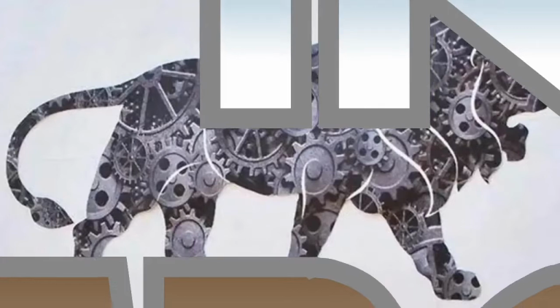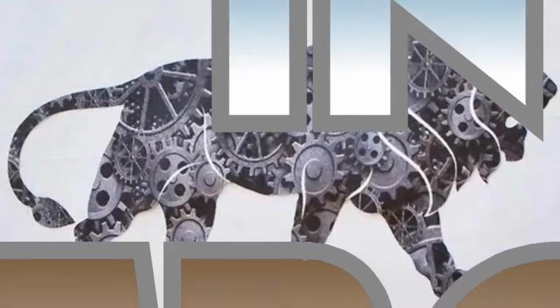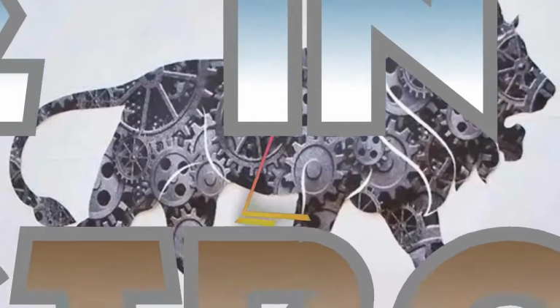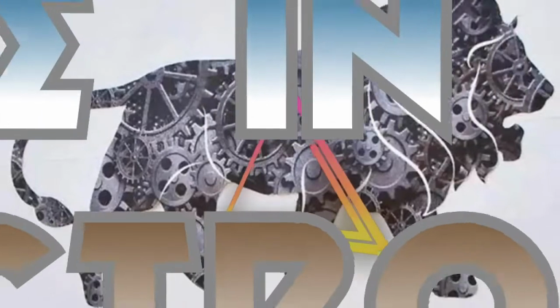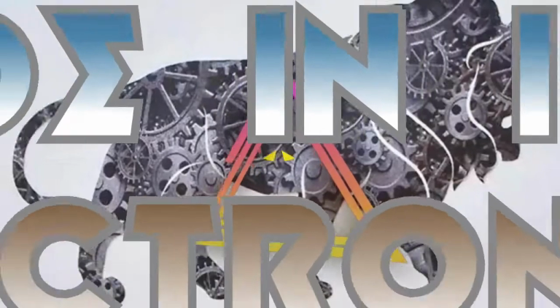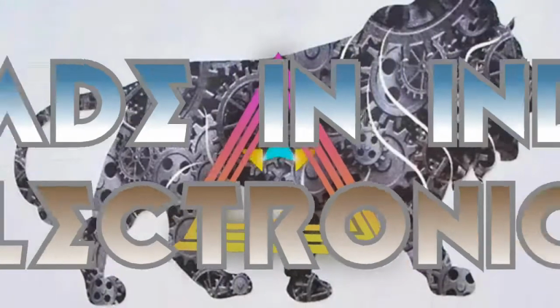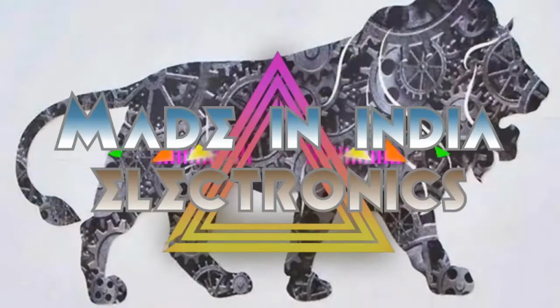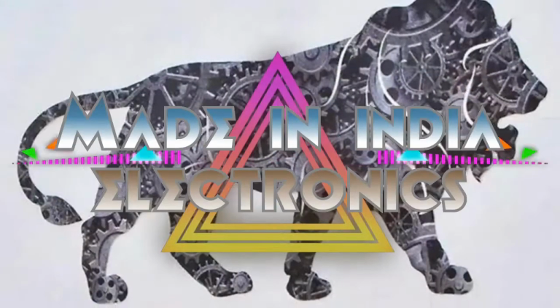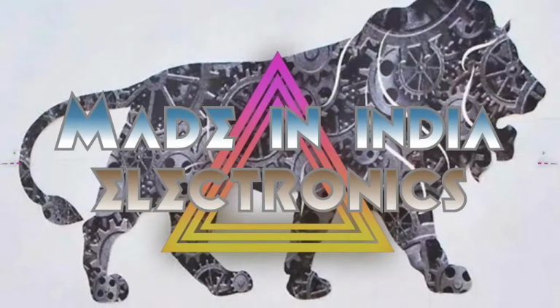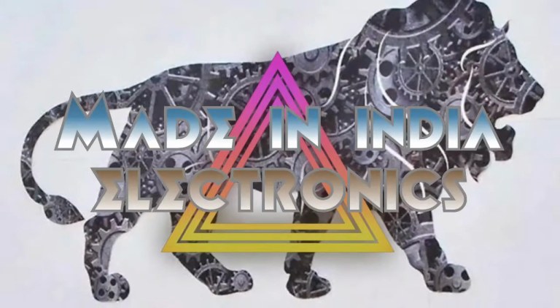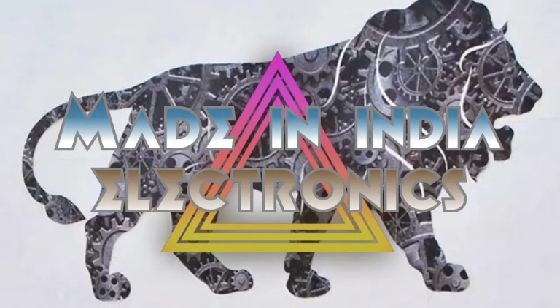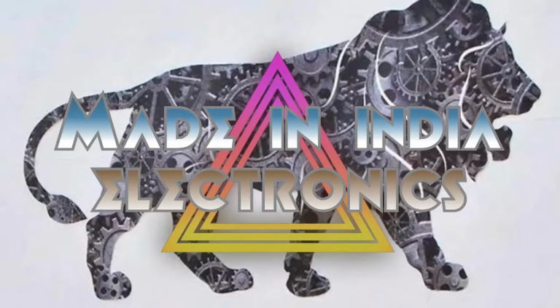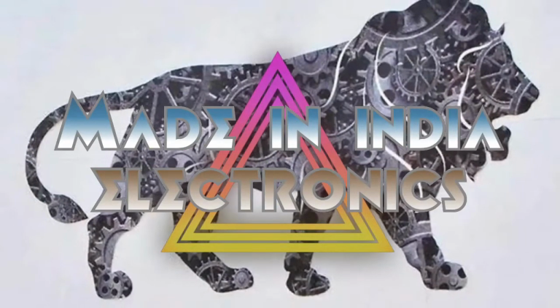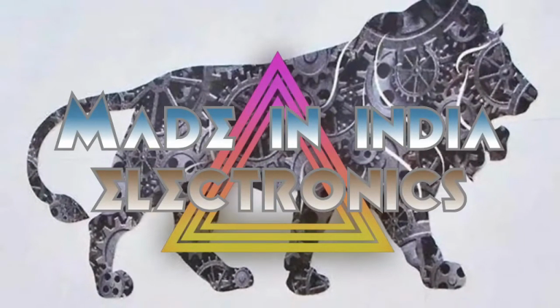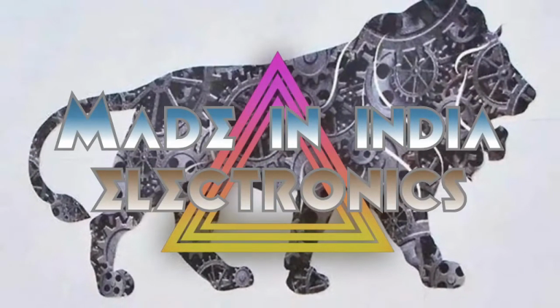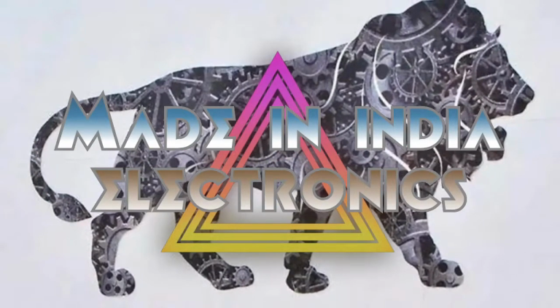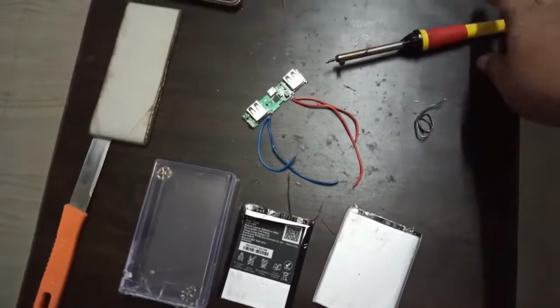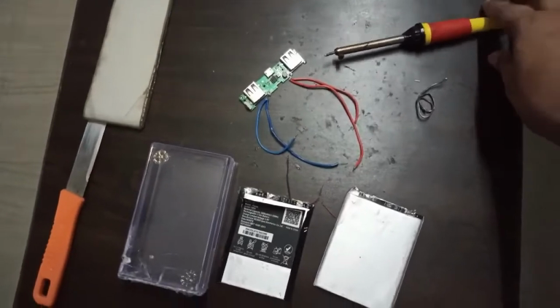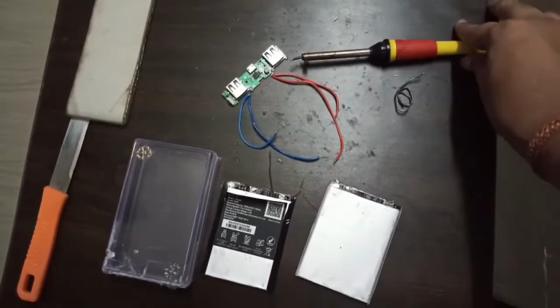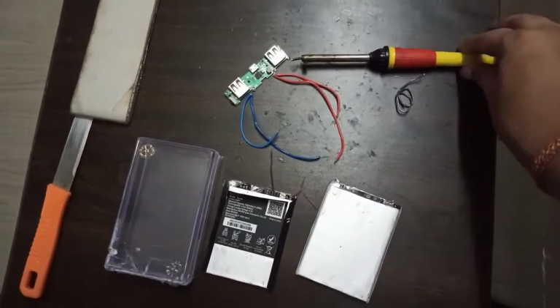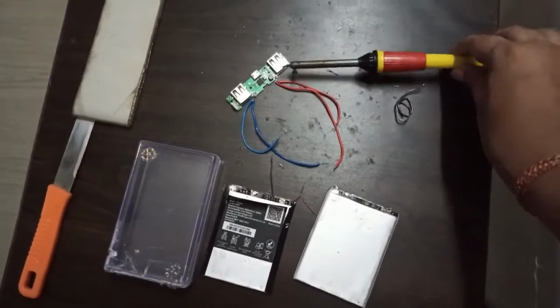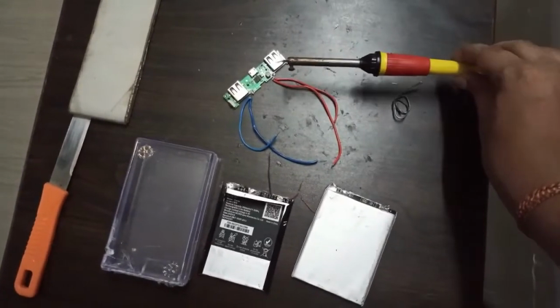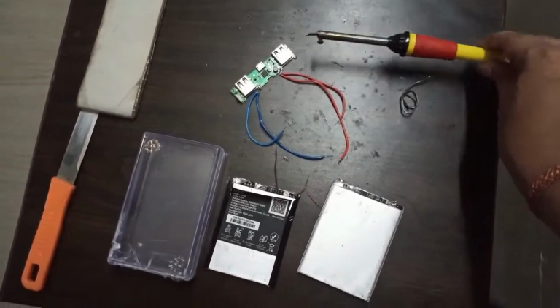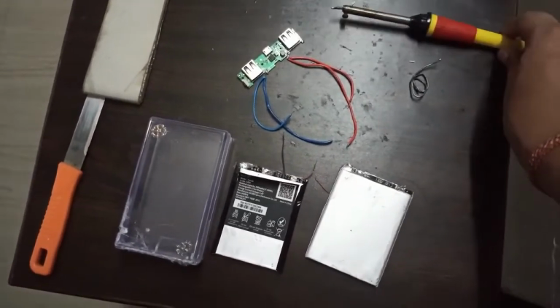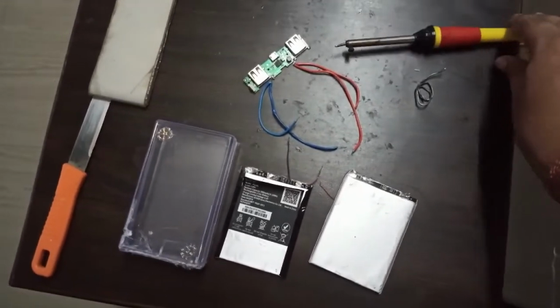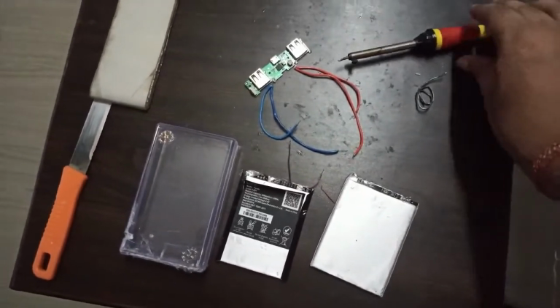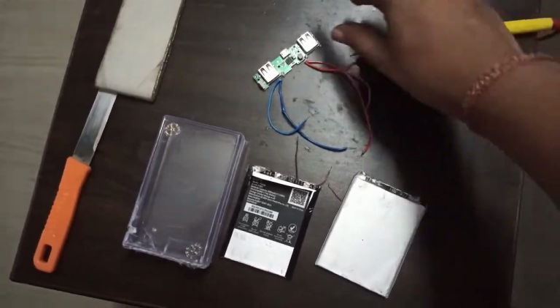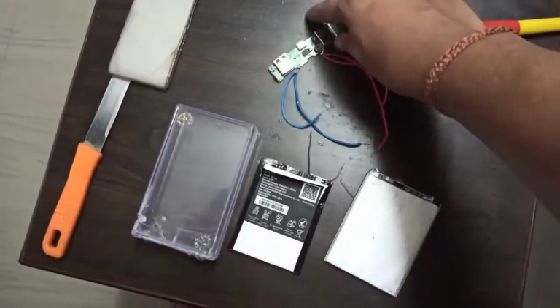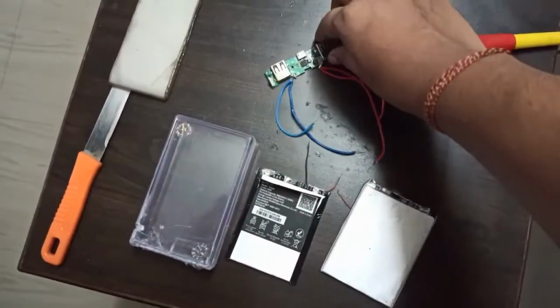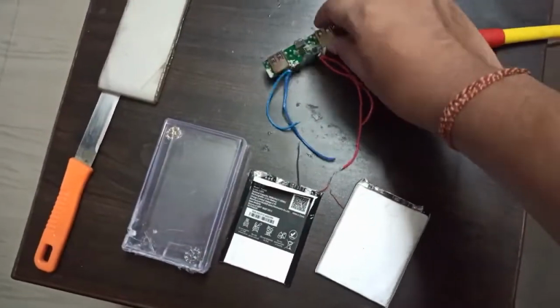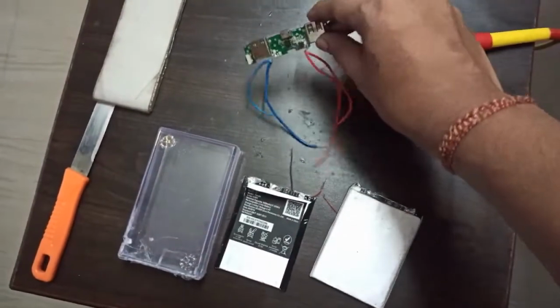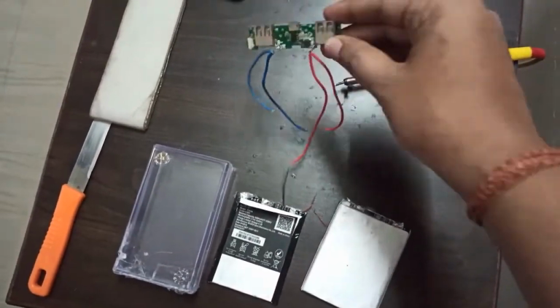Welcome back to Made in India Electronics channel. Today we are going to learn how to make a power bank. The power bank business is the most profitable business in today's world.